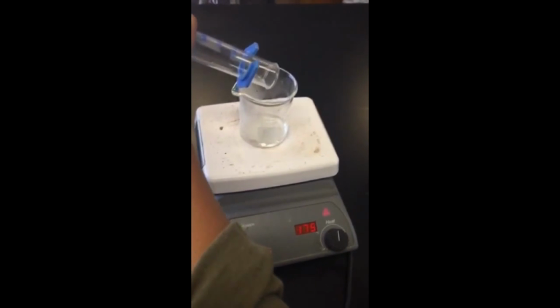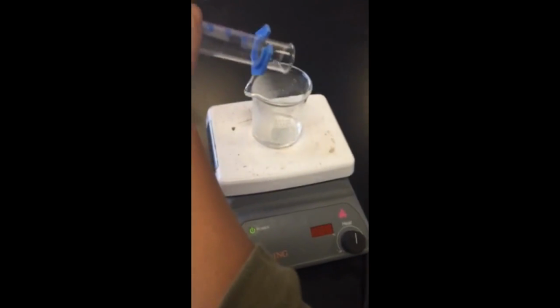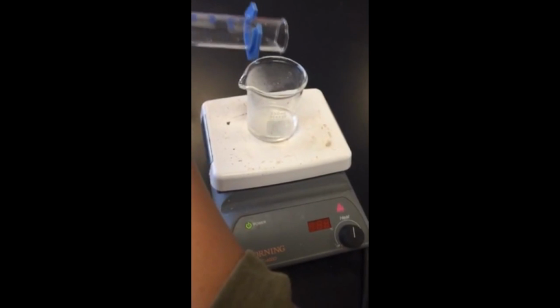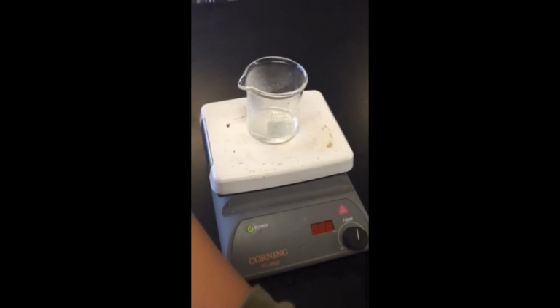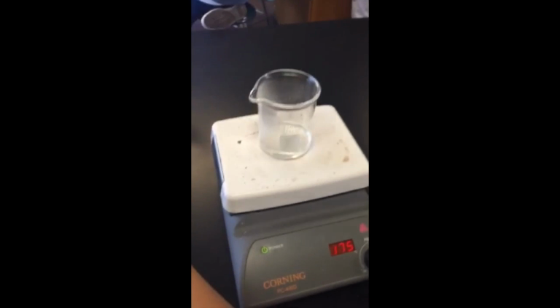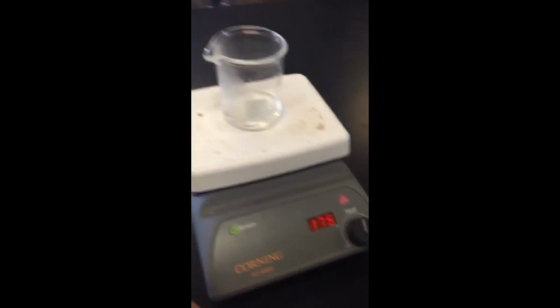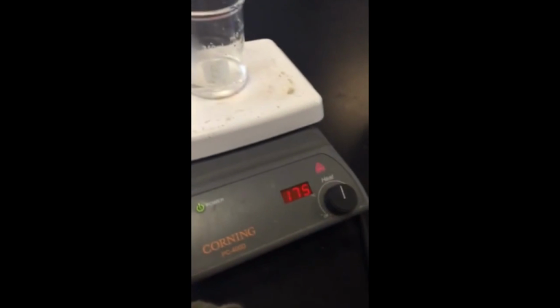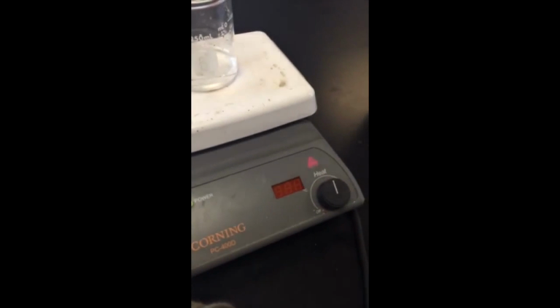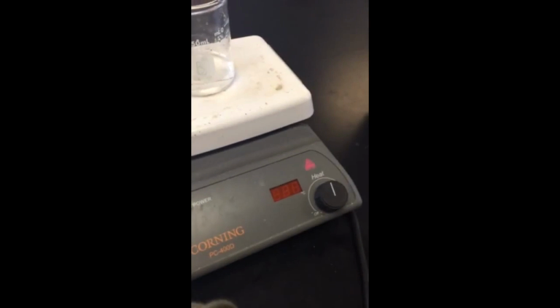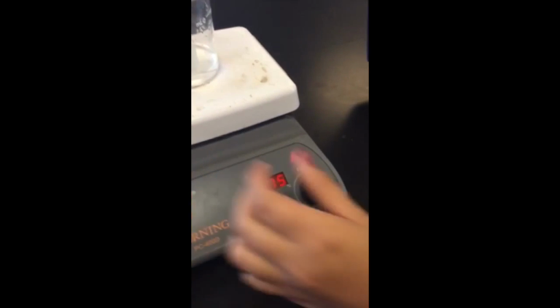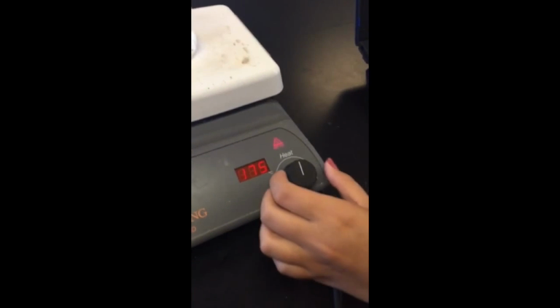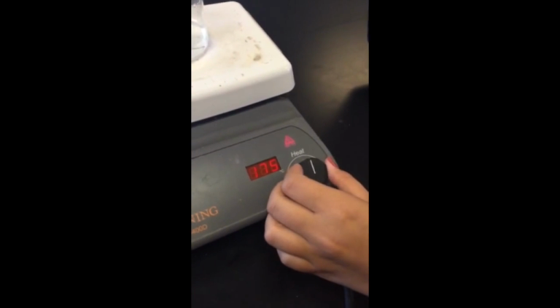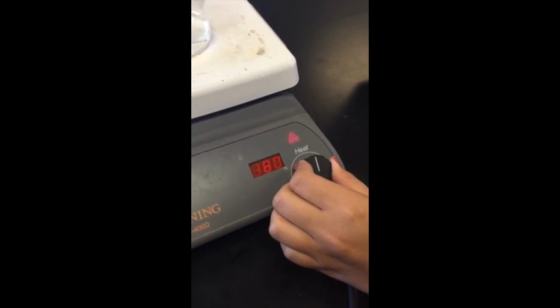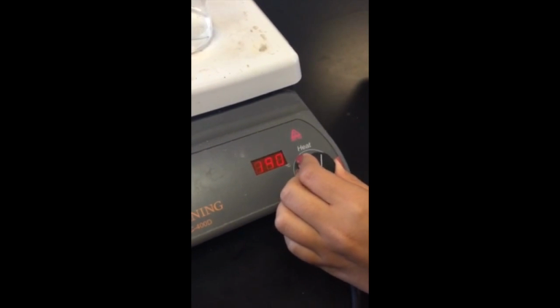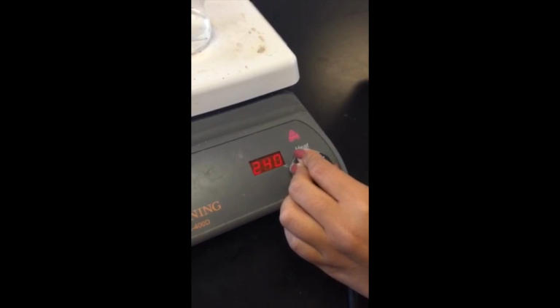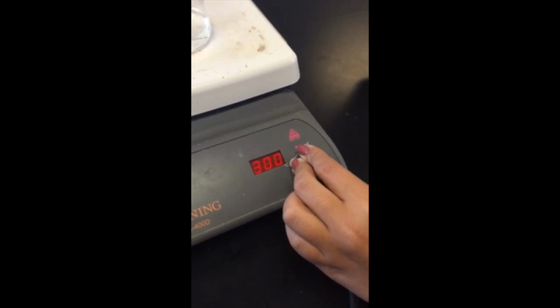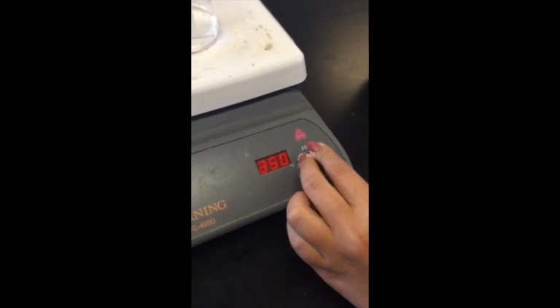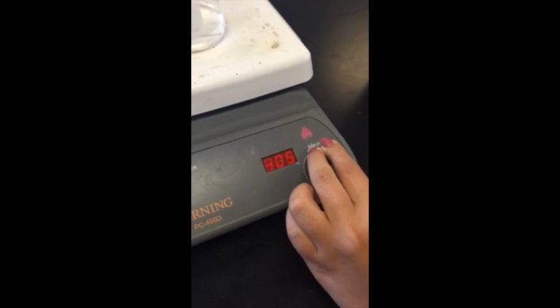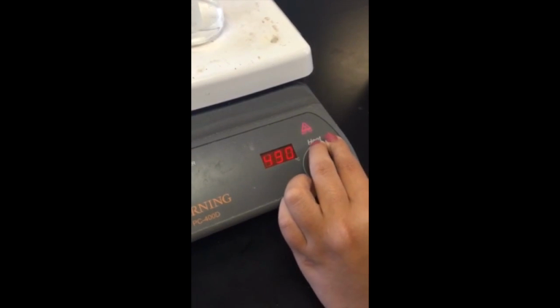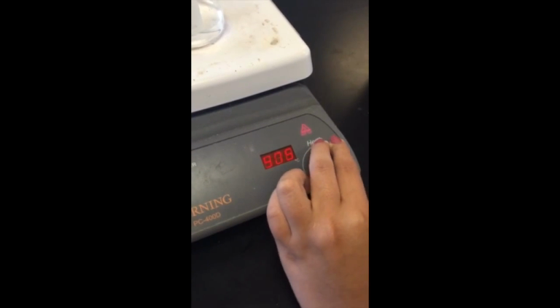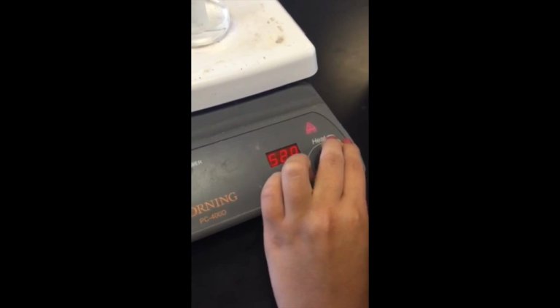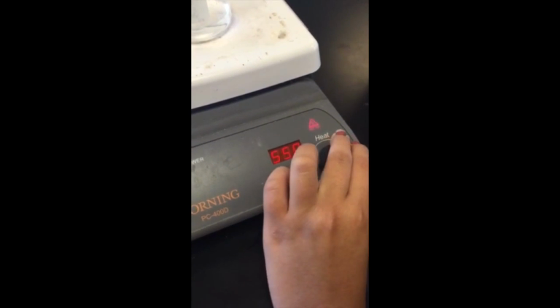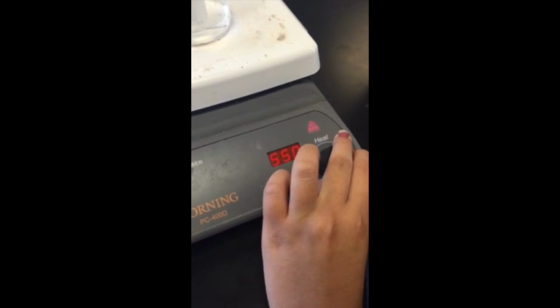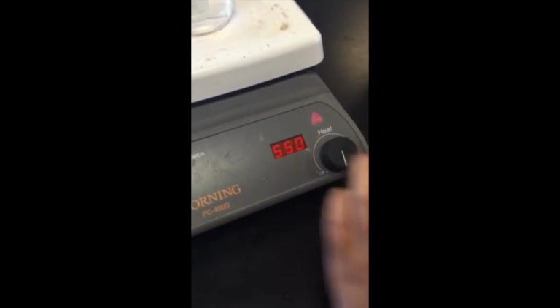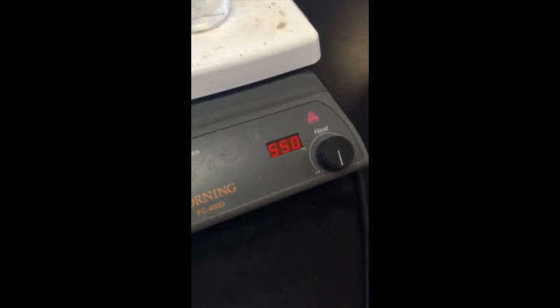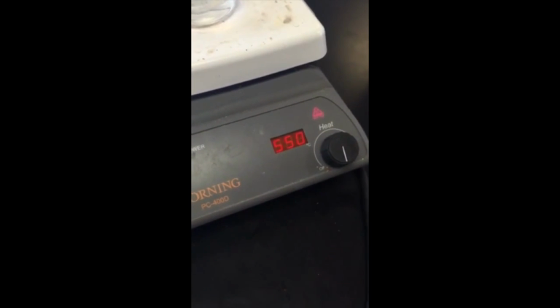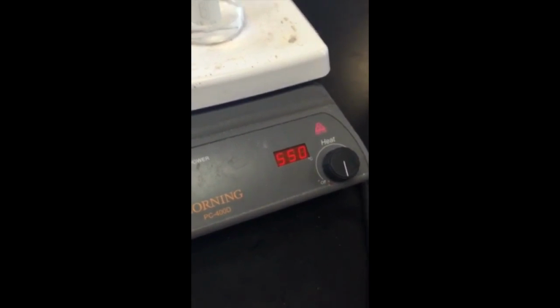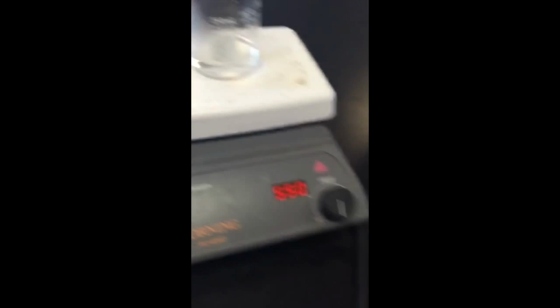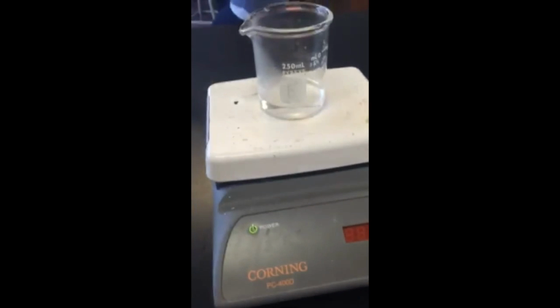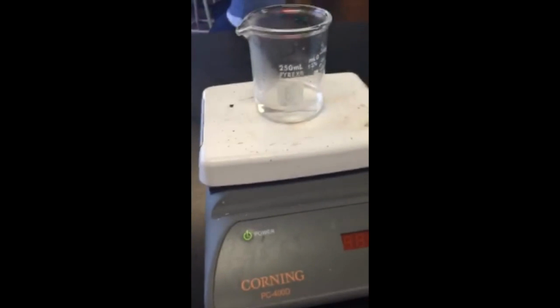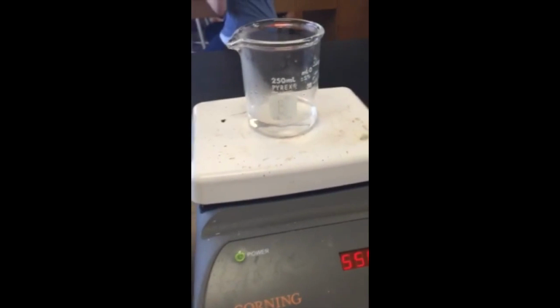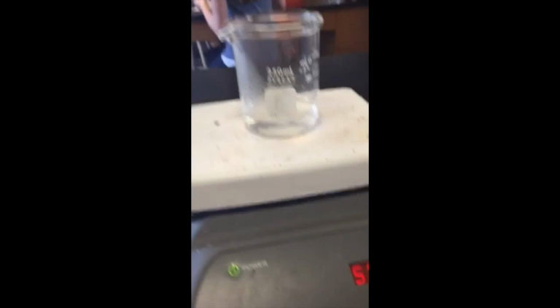The water is all in the beaker right now and we're going to crank up the heat. The heat is at 550 right now and we're going to wait for it to boil.